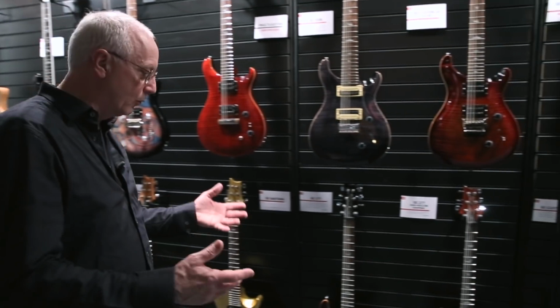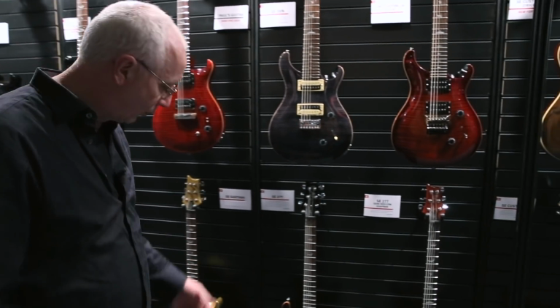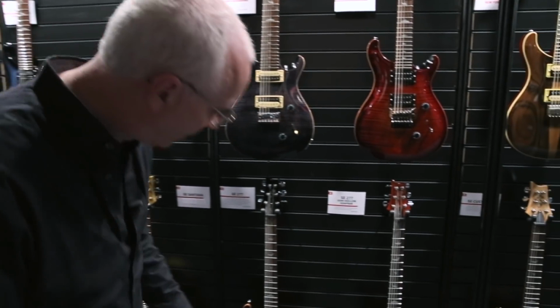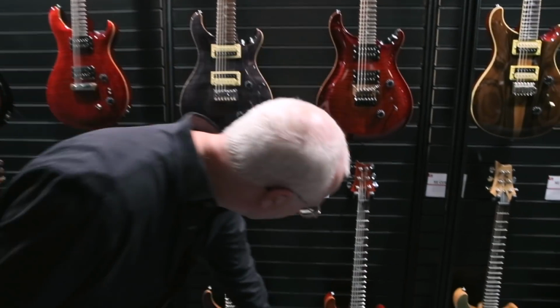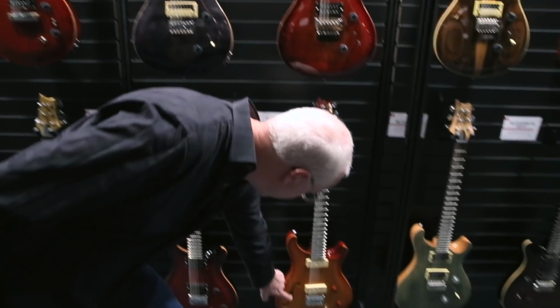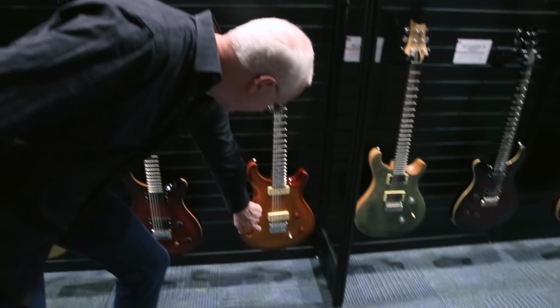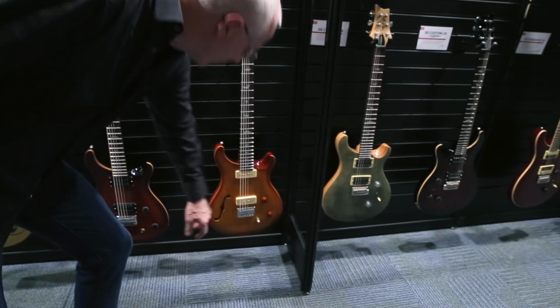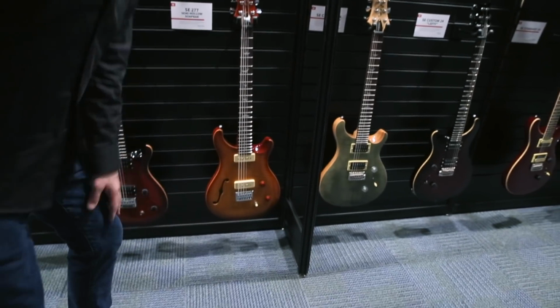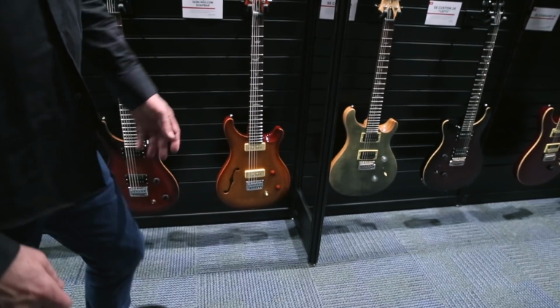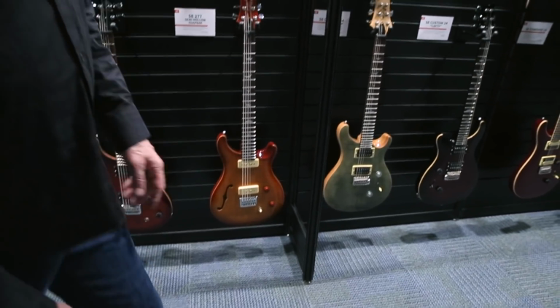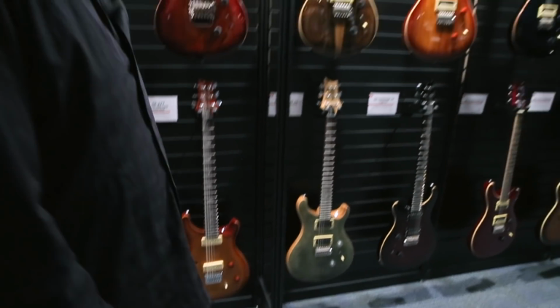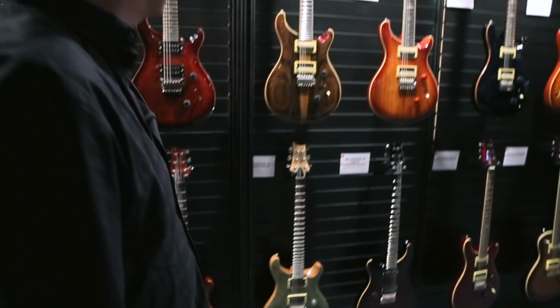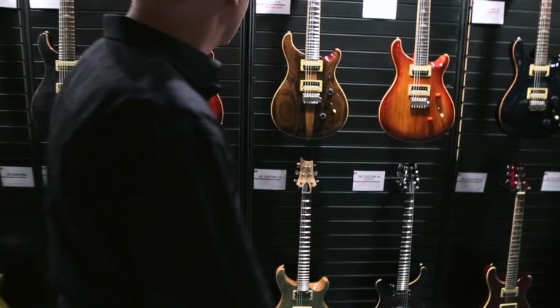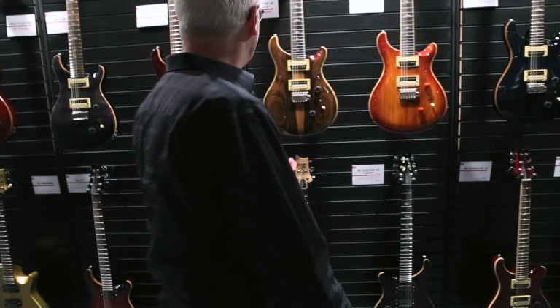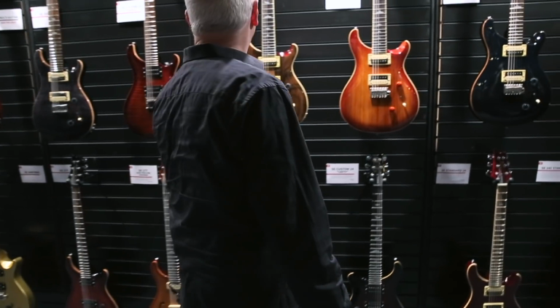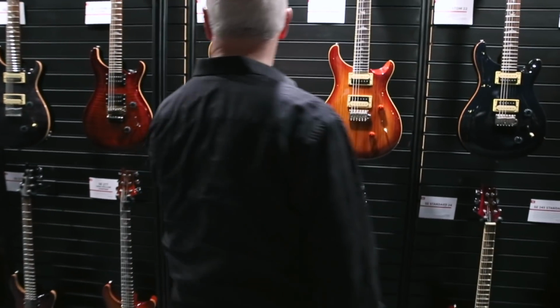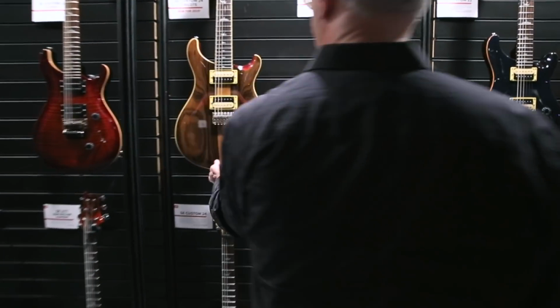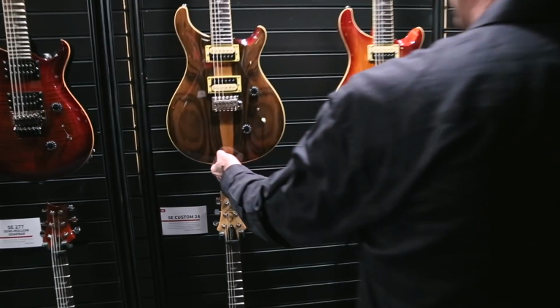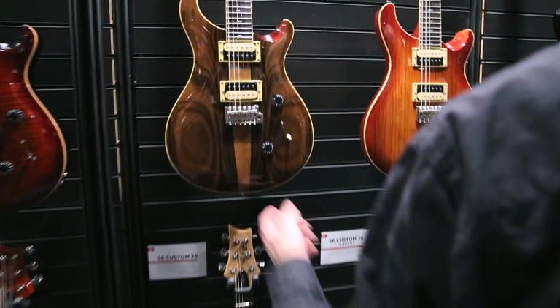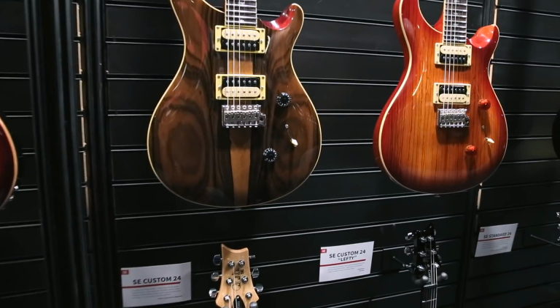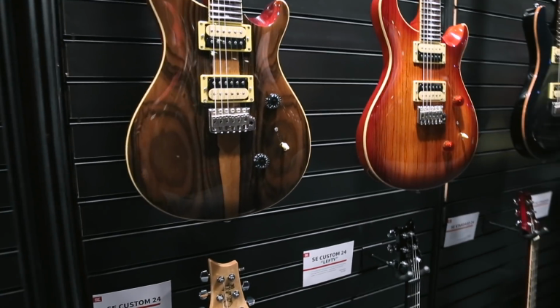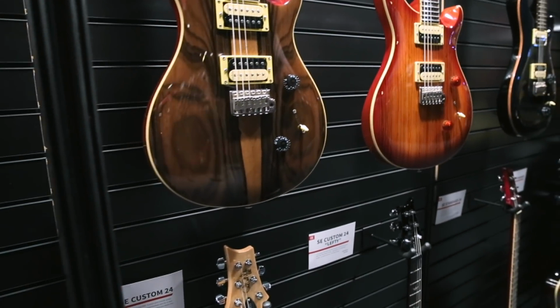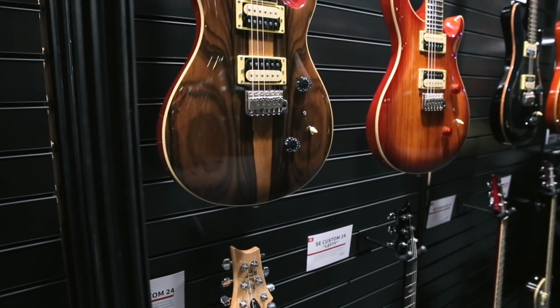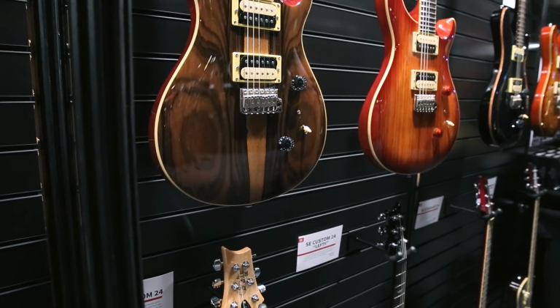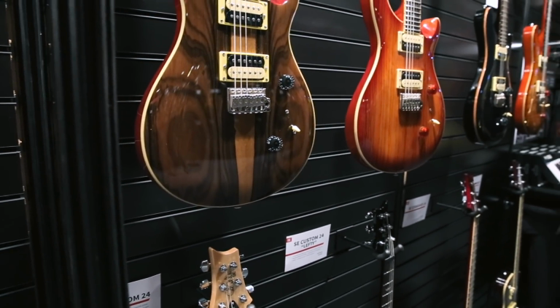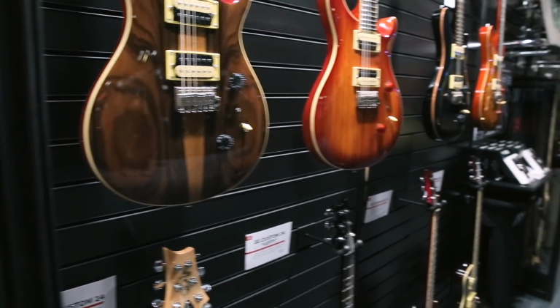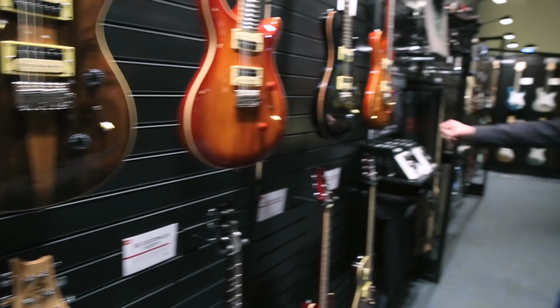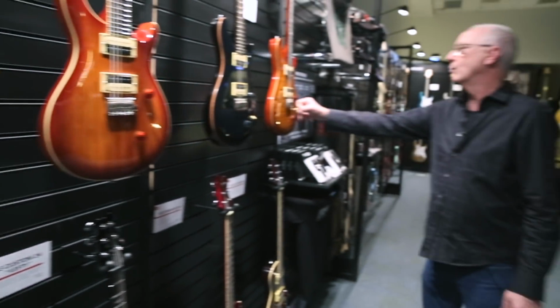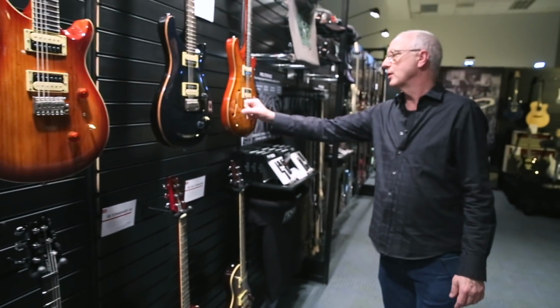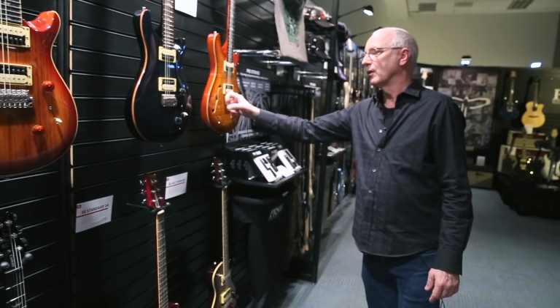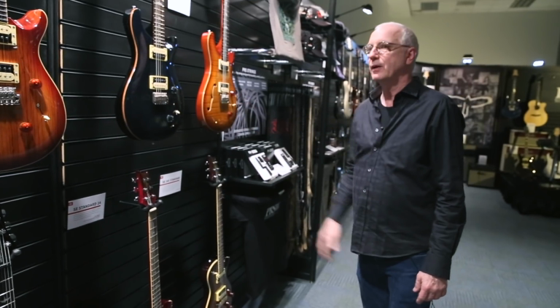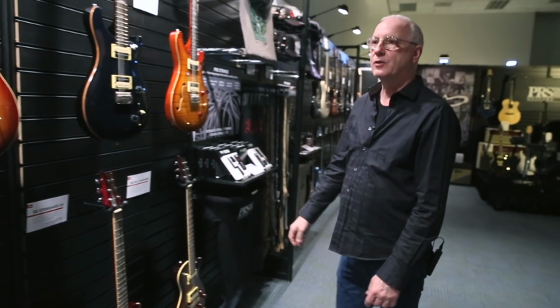More and more we're doing hollow instruments — things that have chambers in them. This is fairly new for us, a new Zero Code SE. Here's another hollow one, a semi-hollow guitar.